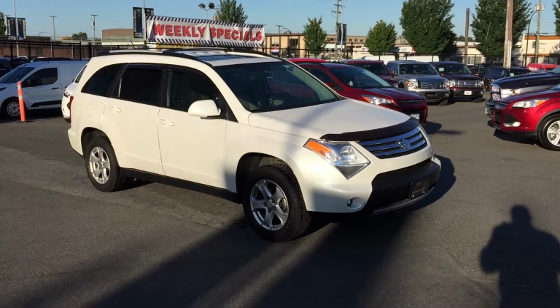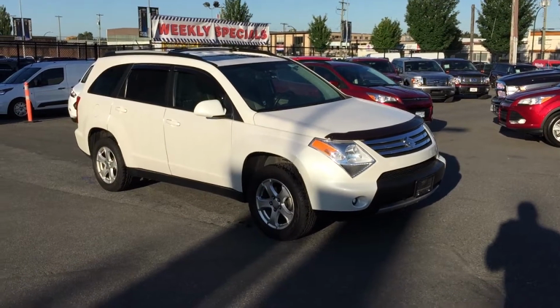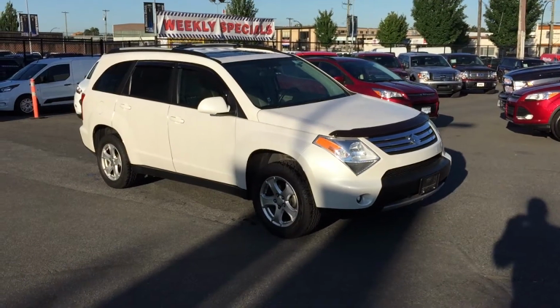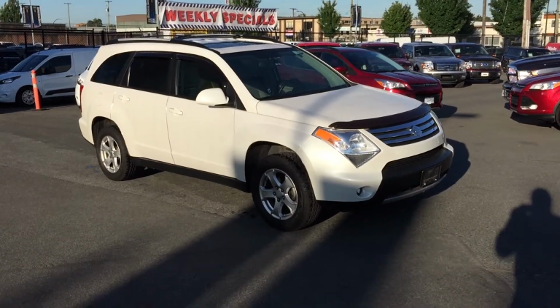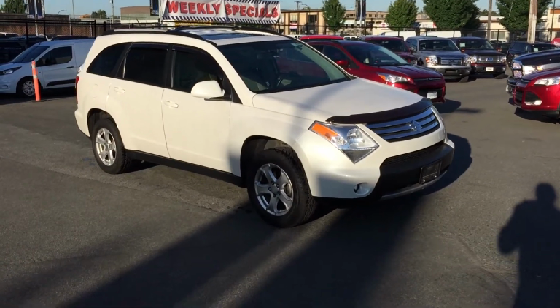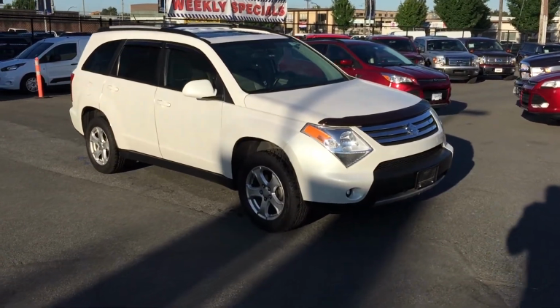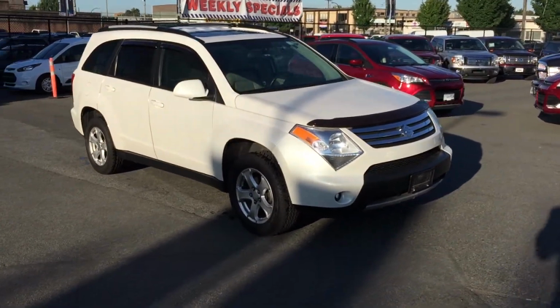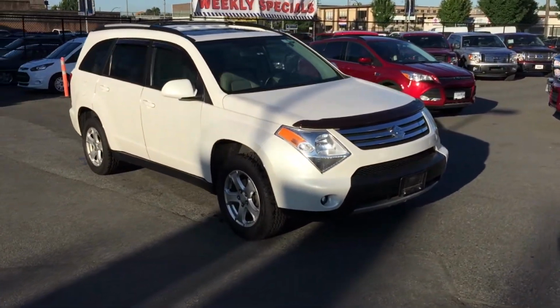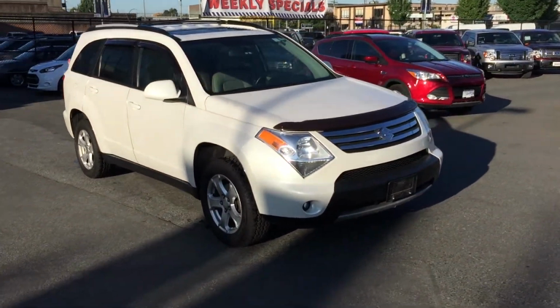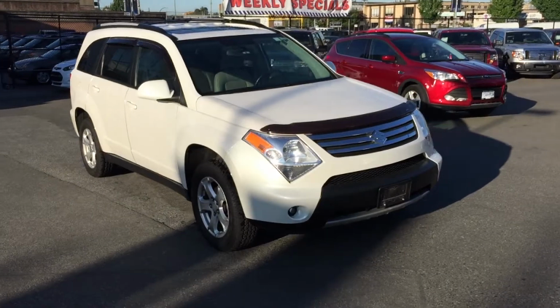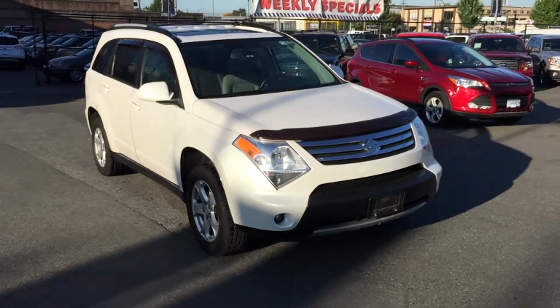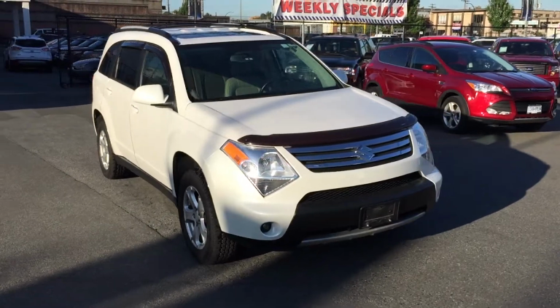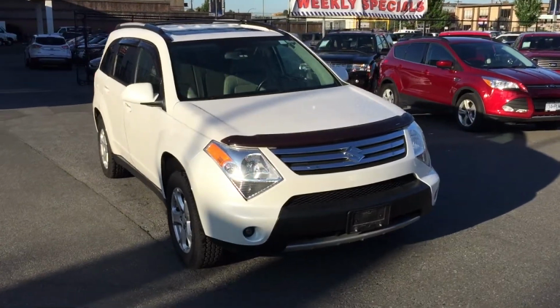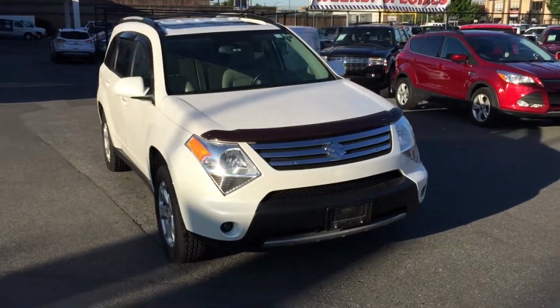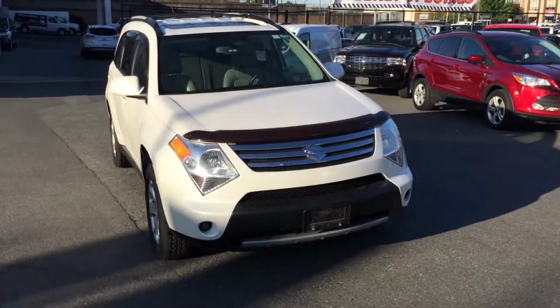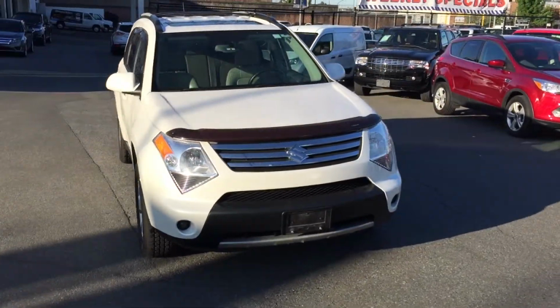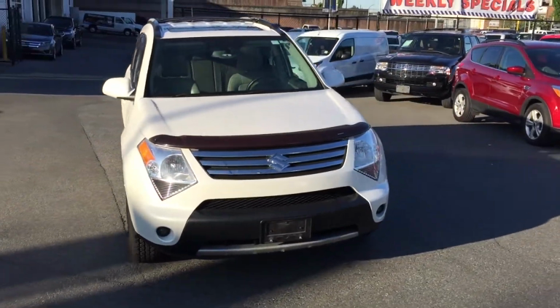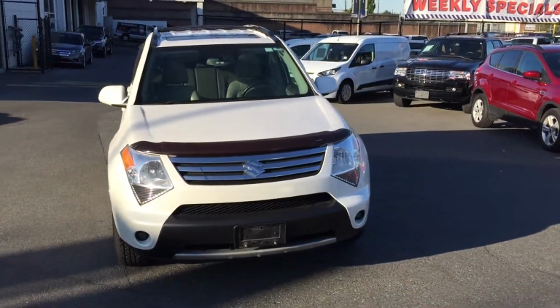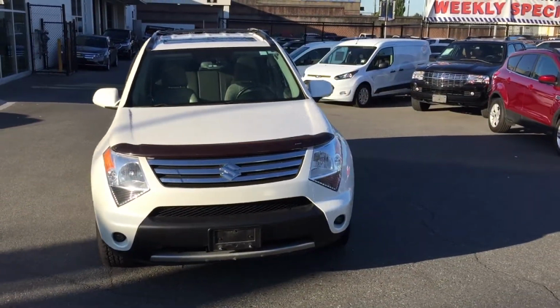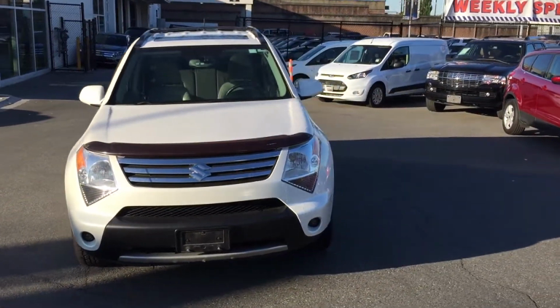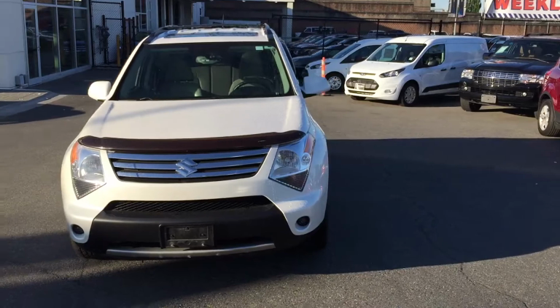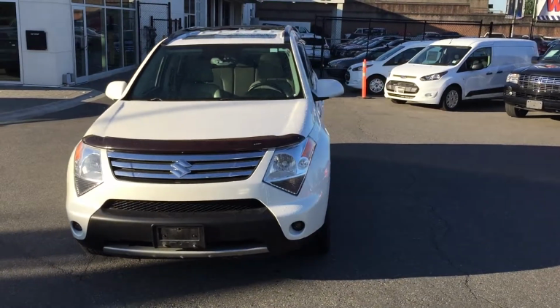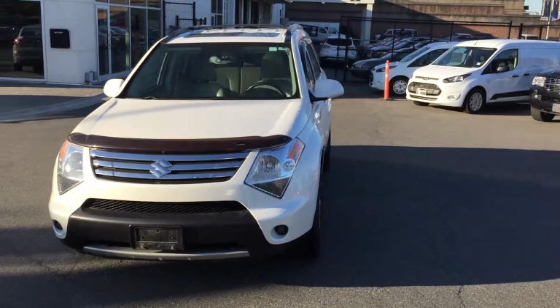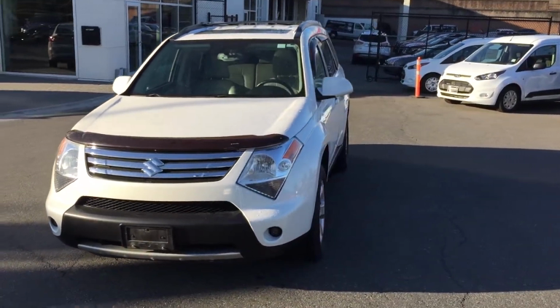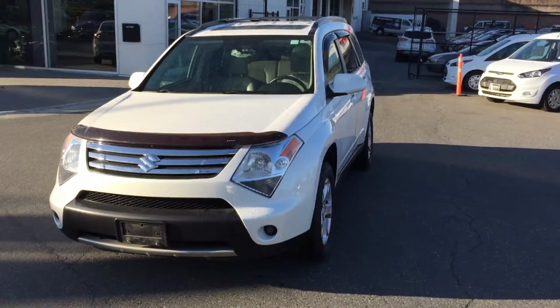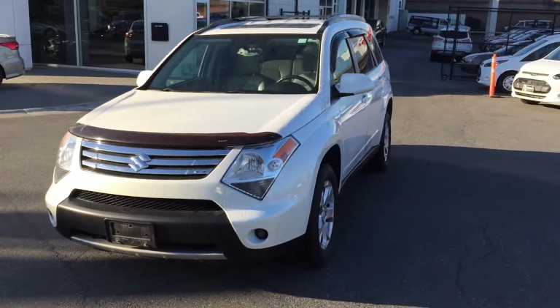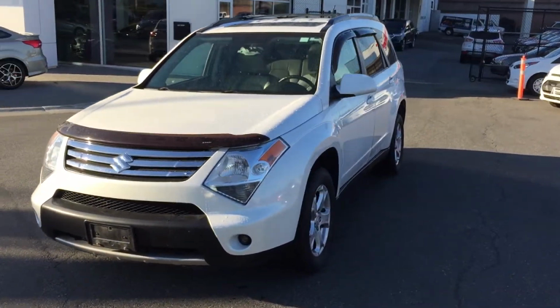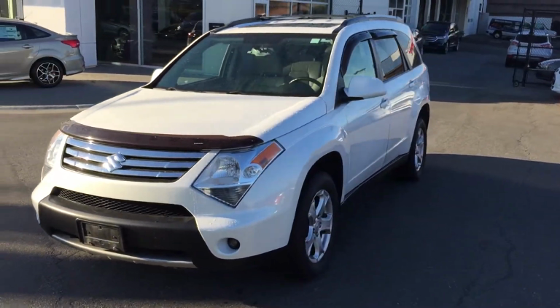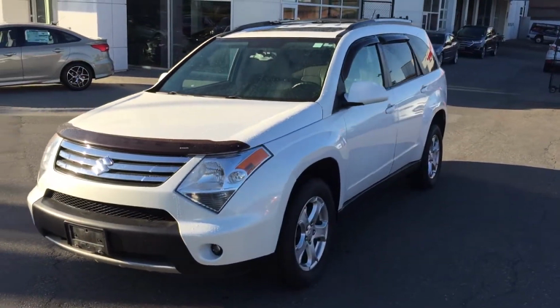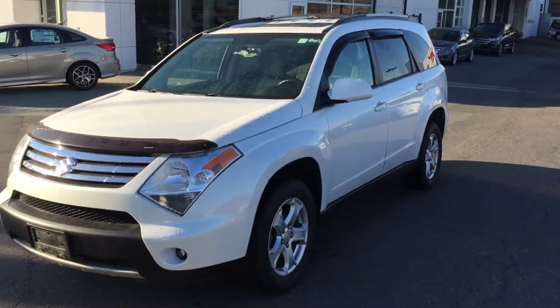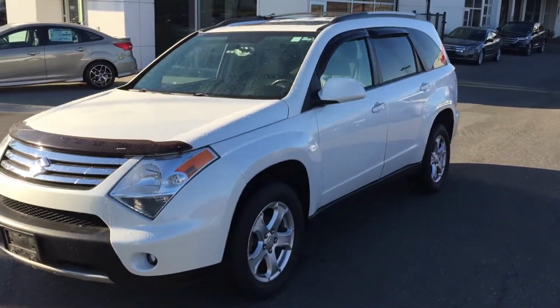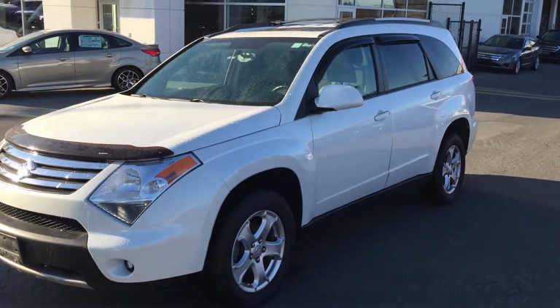A 2009 Suzuki XL7 all-wheel drive. Very well equipped. 103,000 — call it 400 kilometers on it.